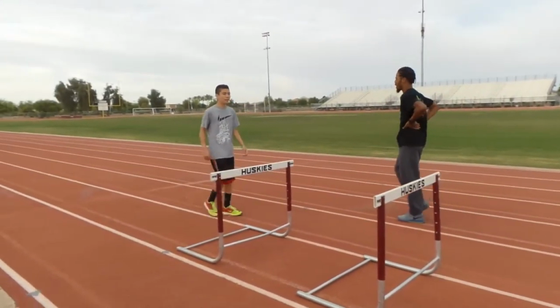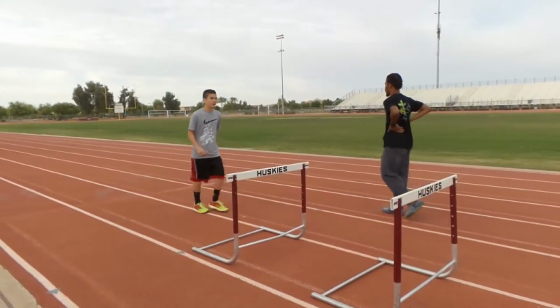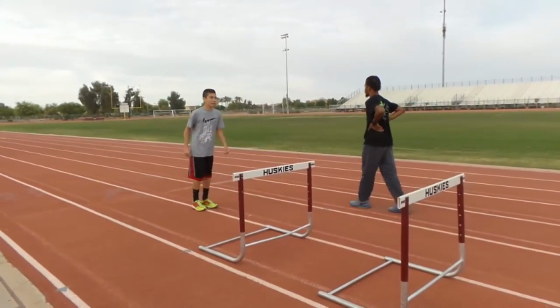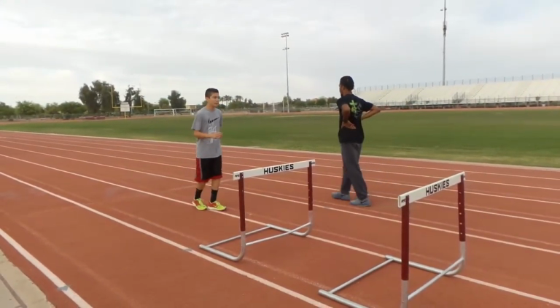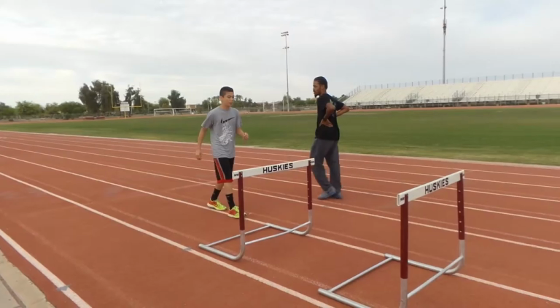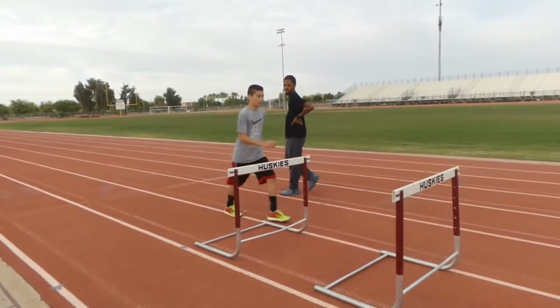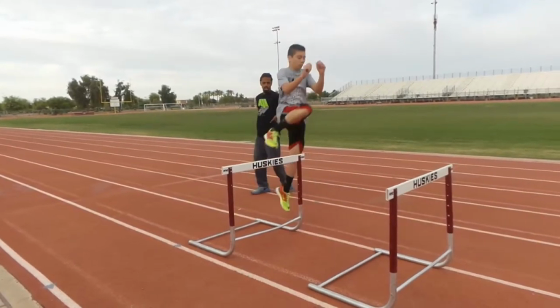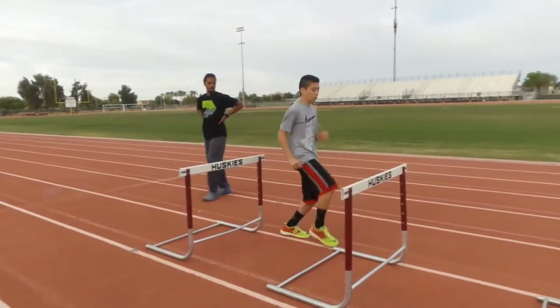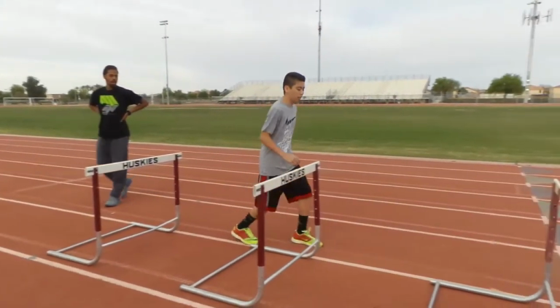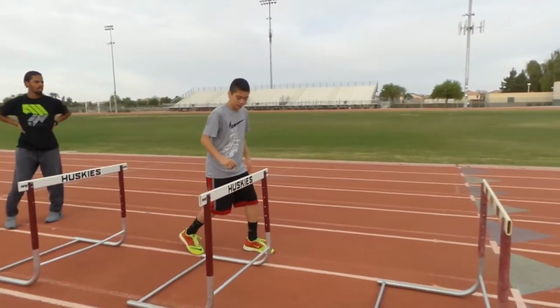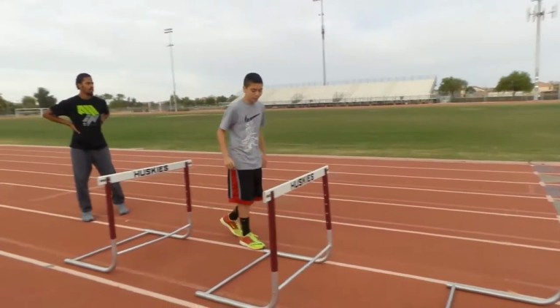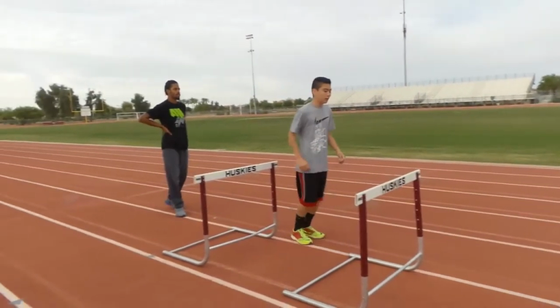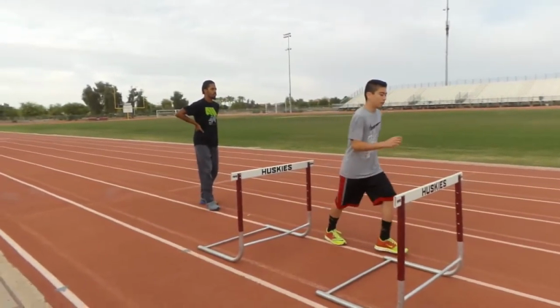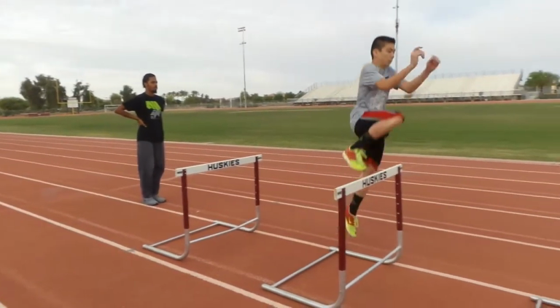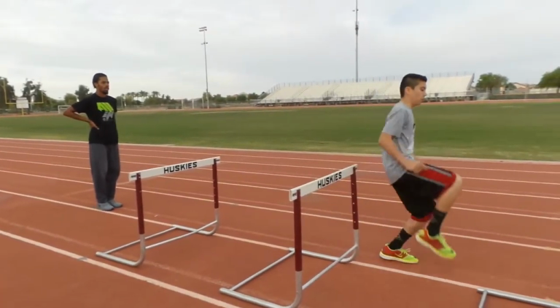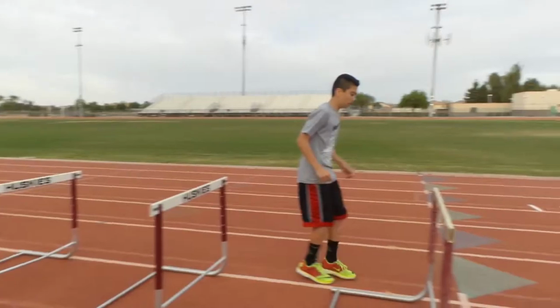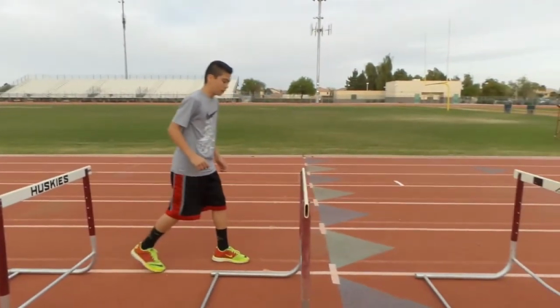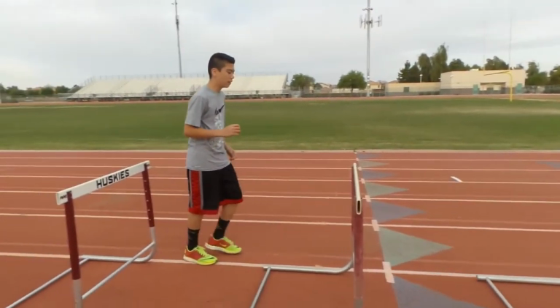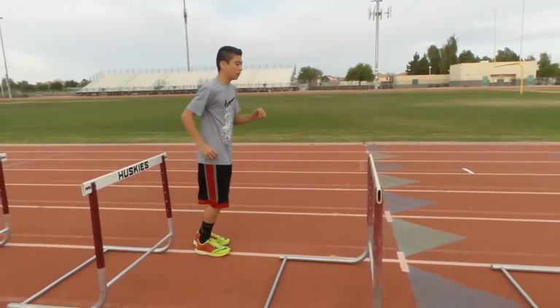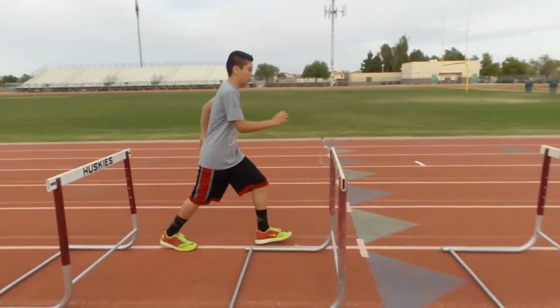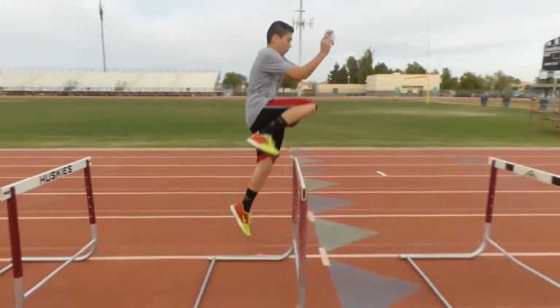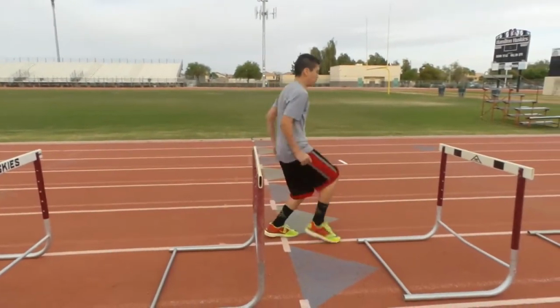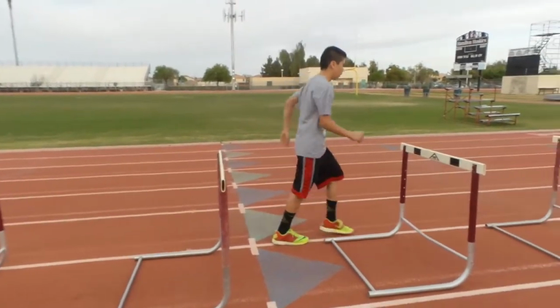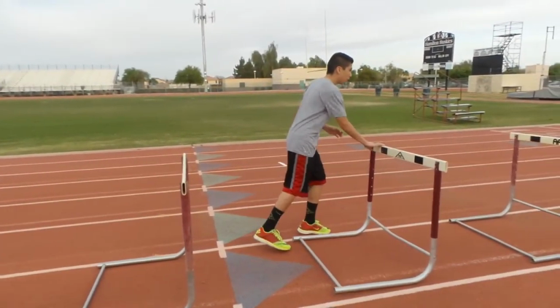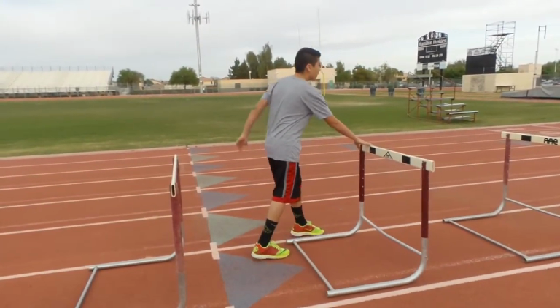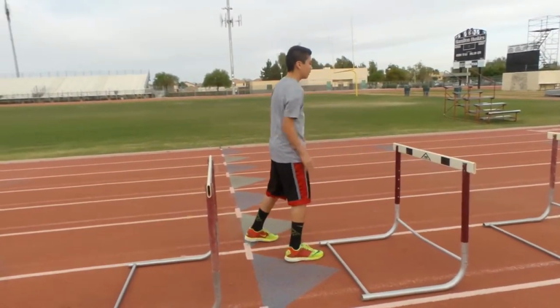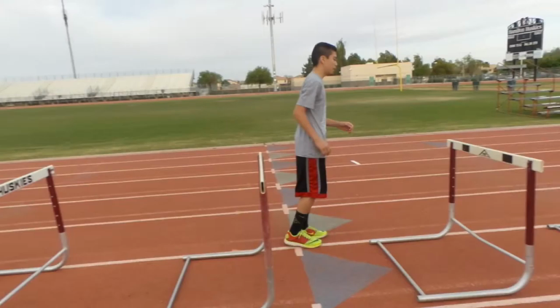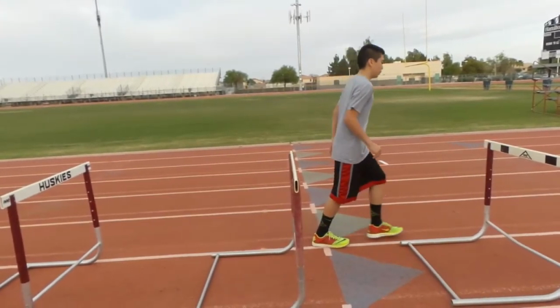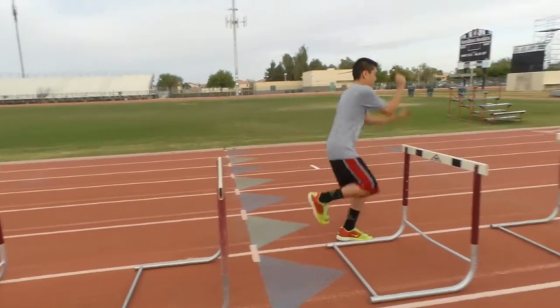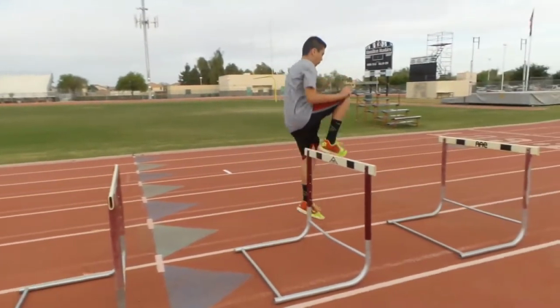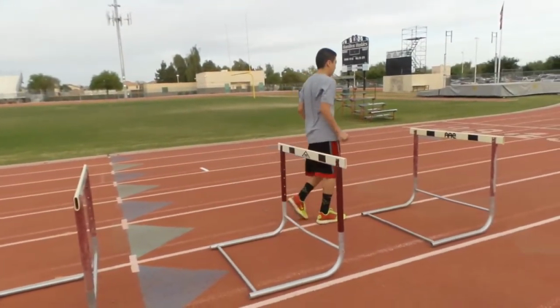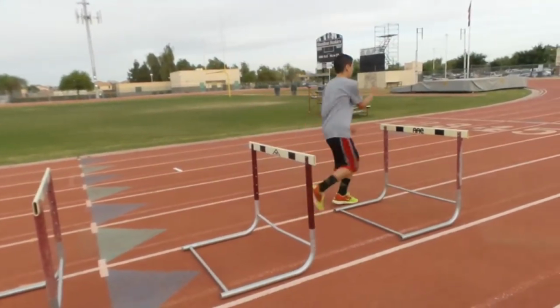You got to do it on the side first — do it on the side so you can do it right. Drive it straight up. Straight up — drive your knee straight up. That one's better.